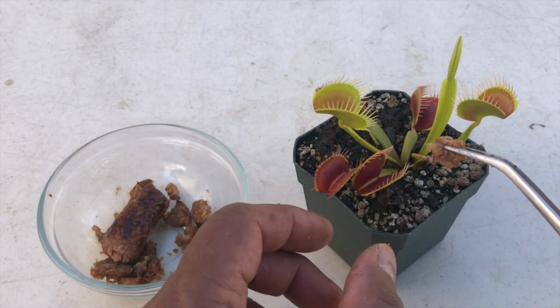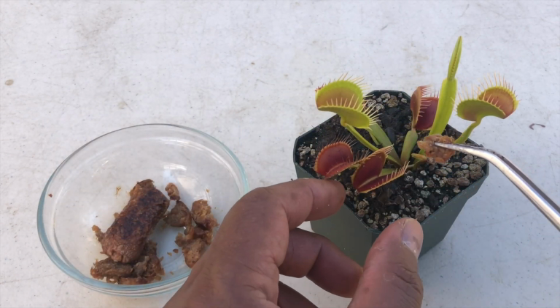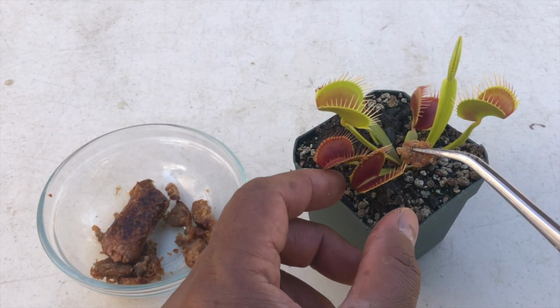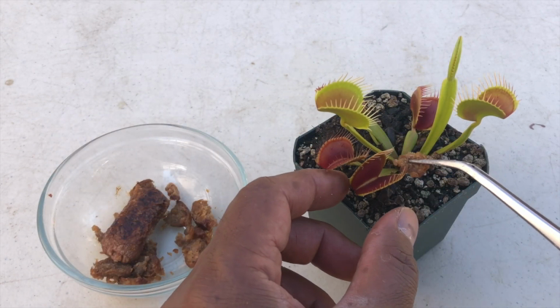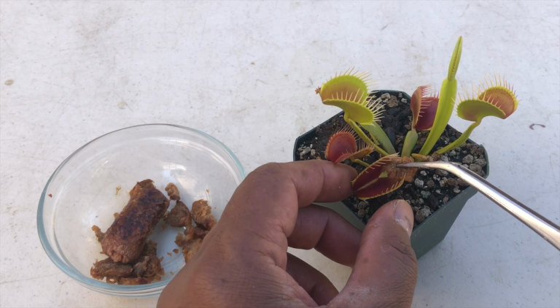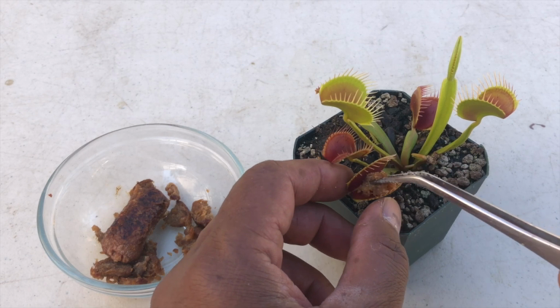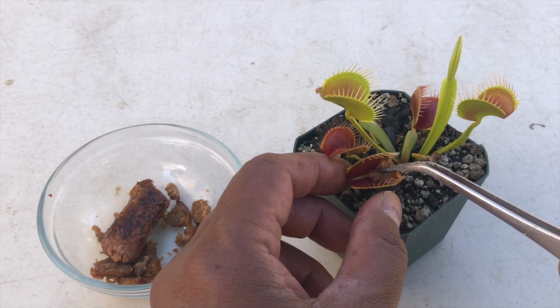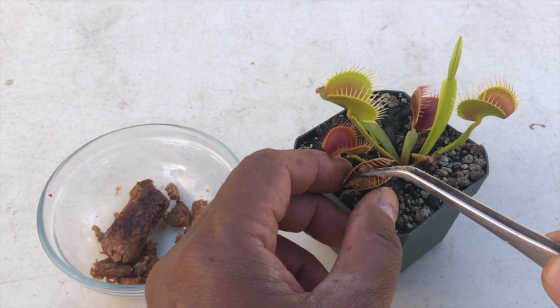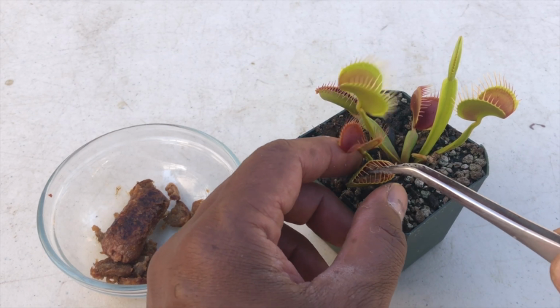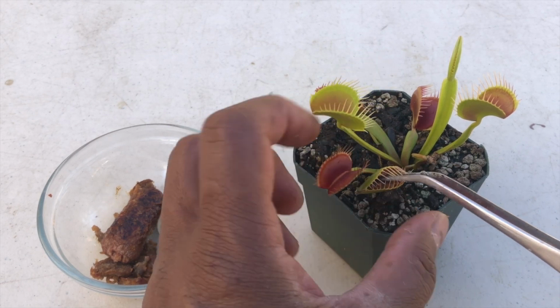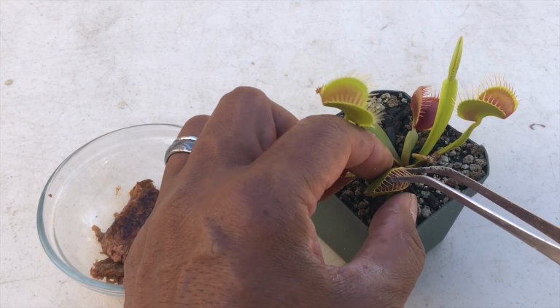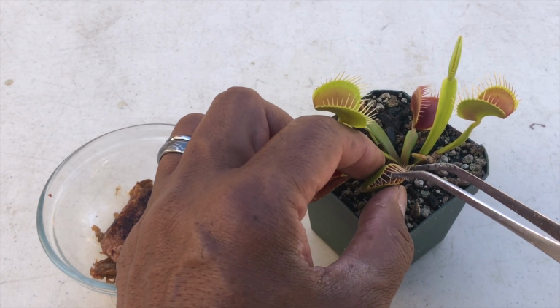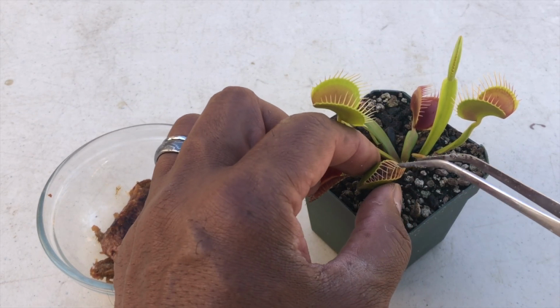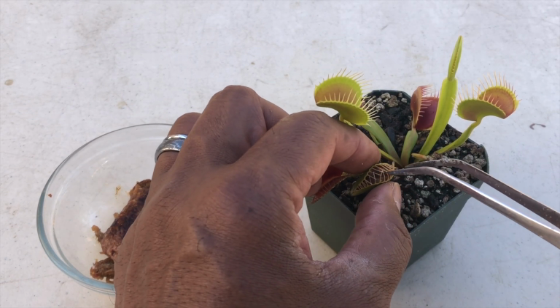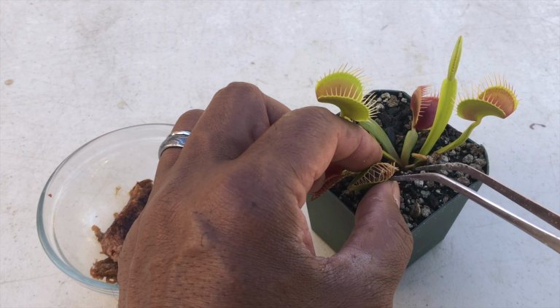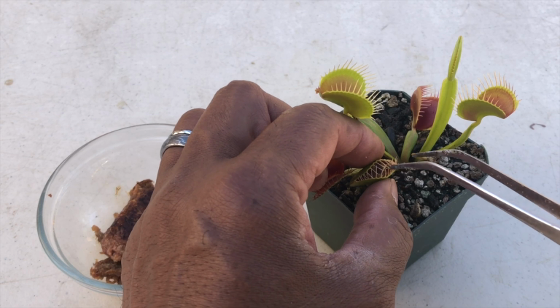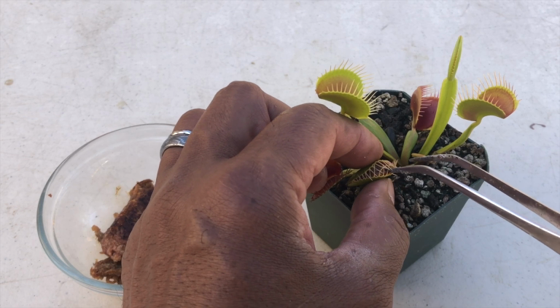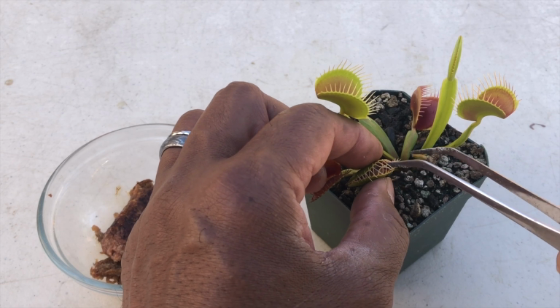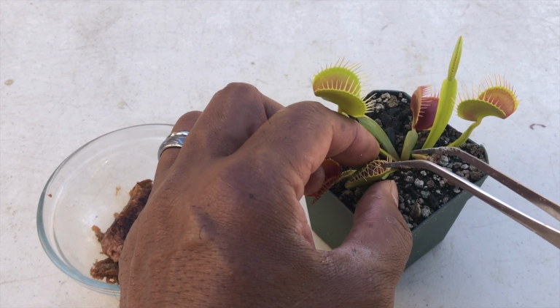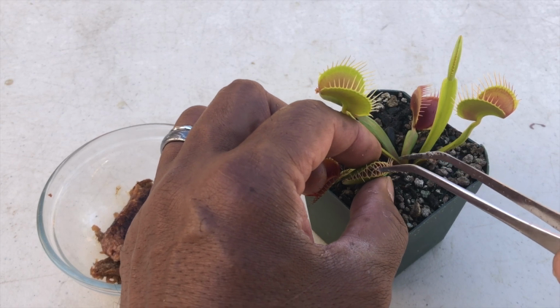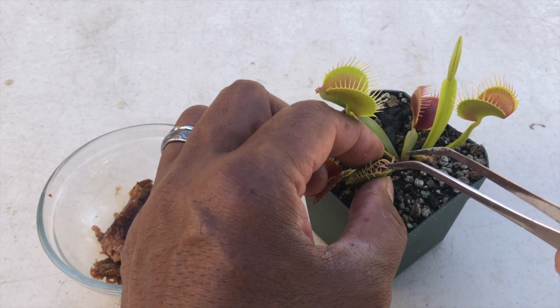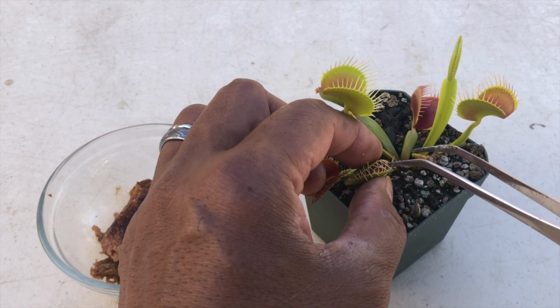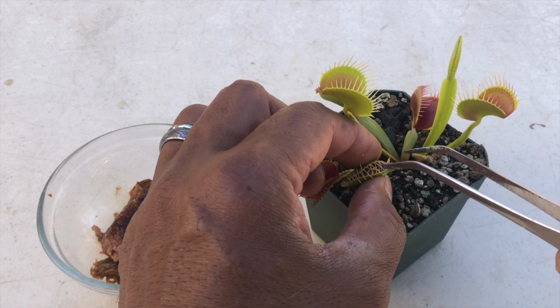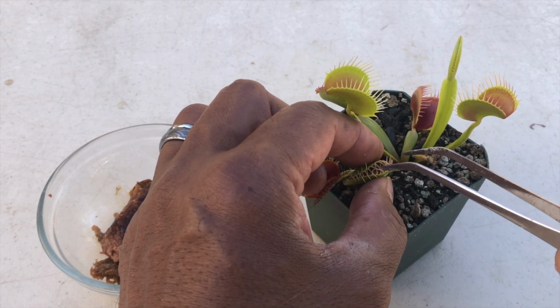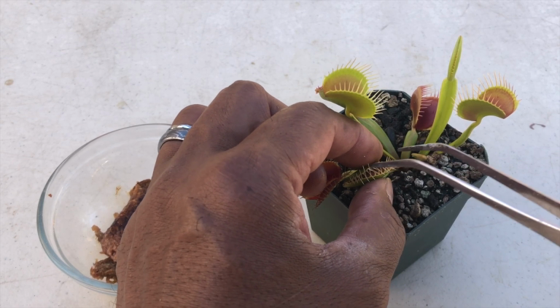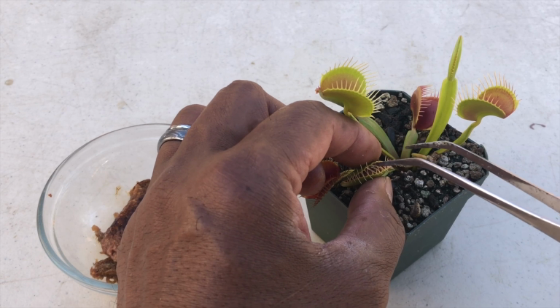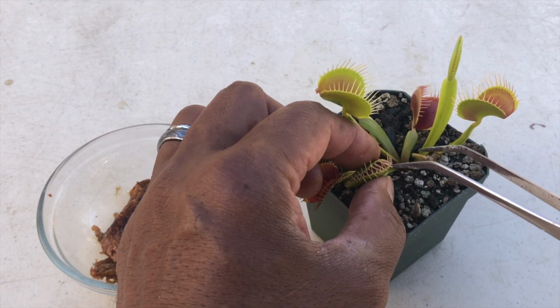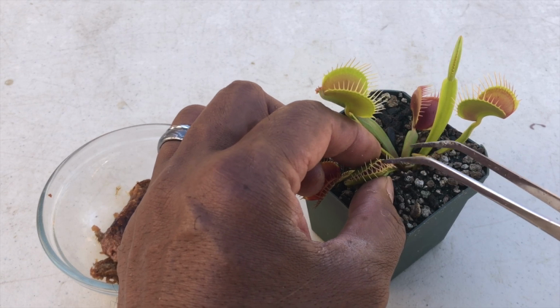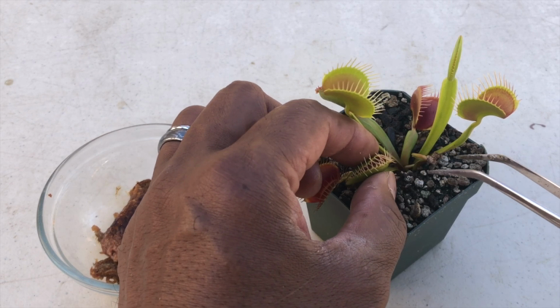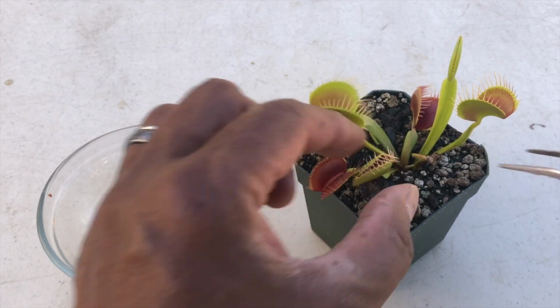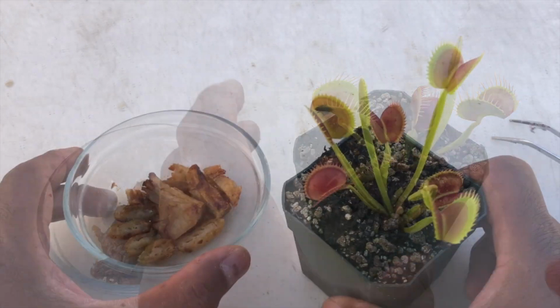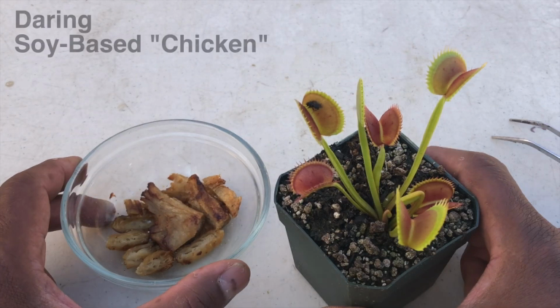Let's try this again. I'm going to trigger all the traps on each plant. I'll go in there and move it around to make sure I get the right alignment so that the trap can close easier.